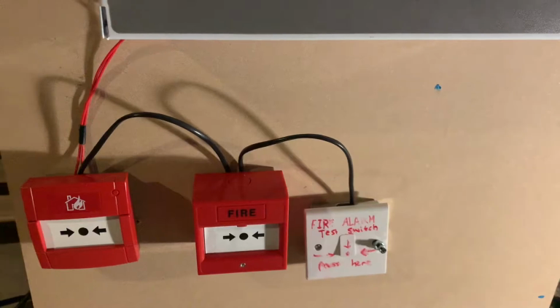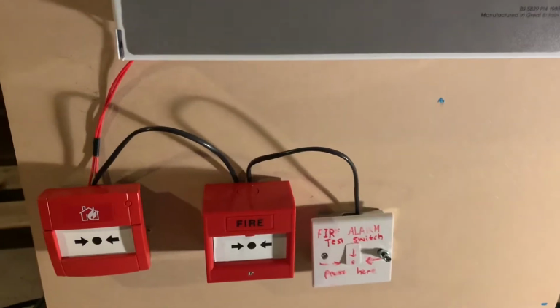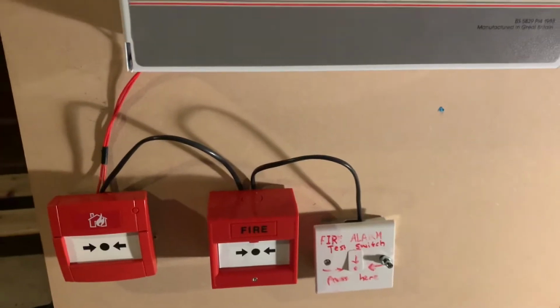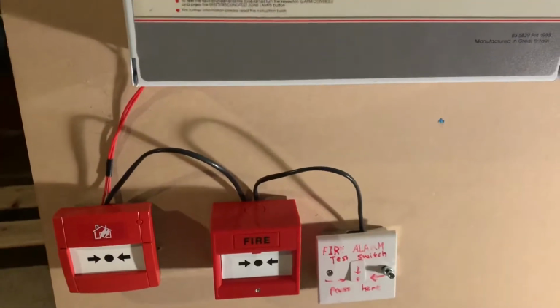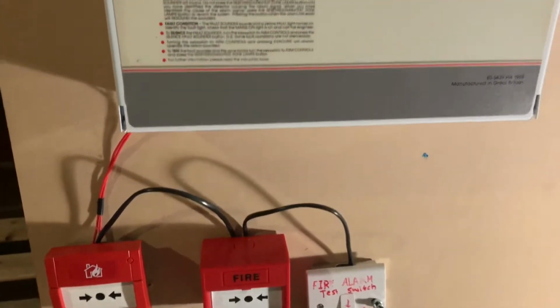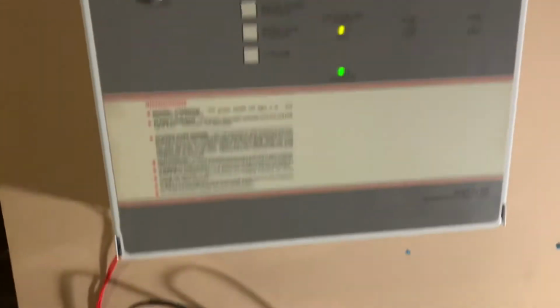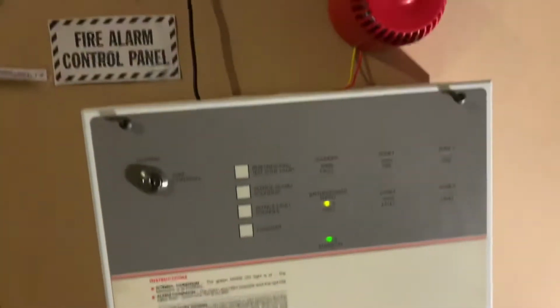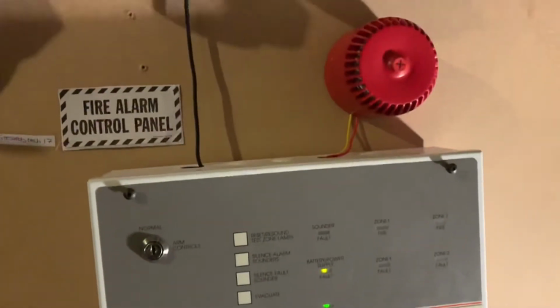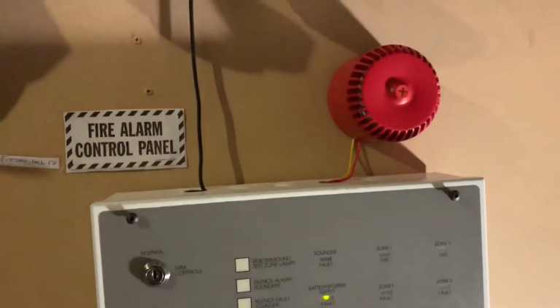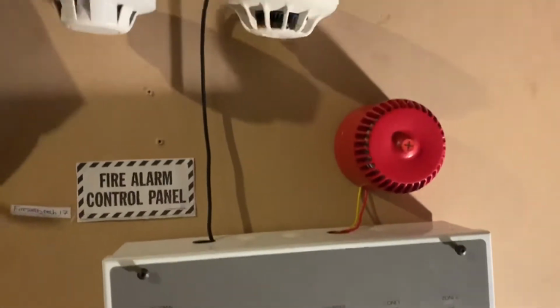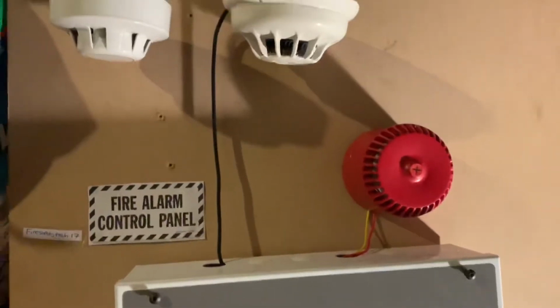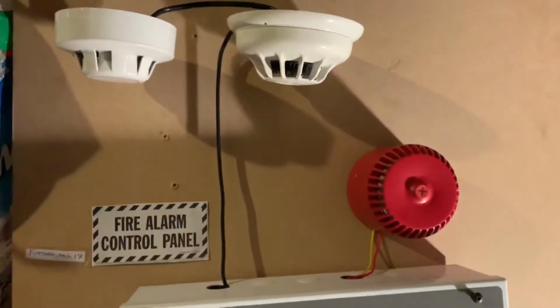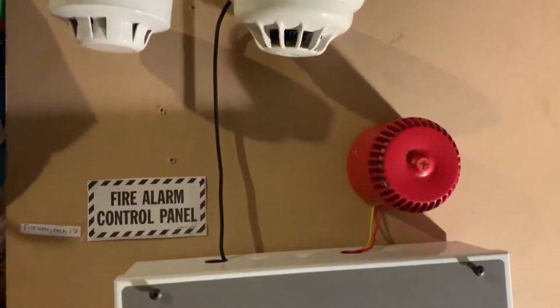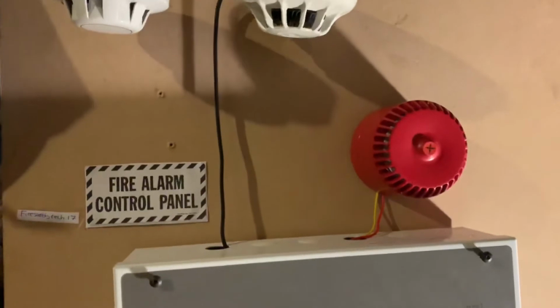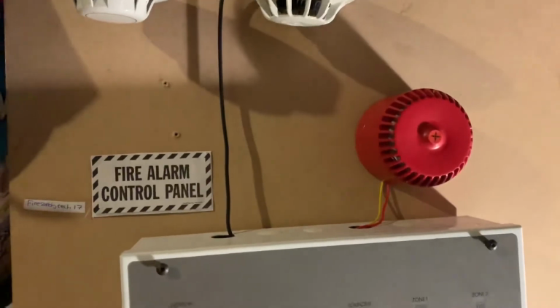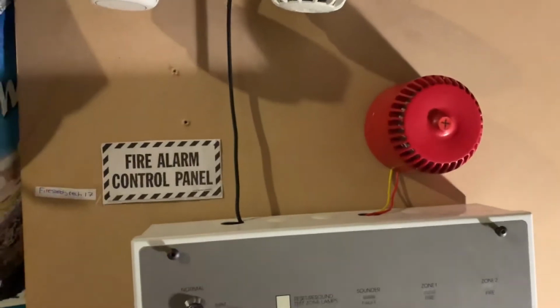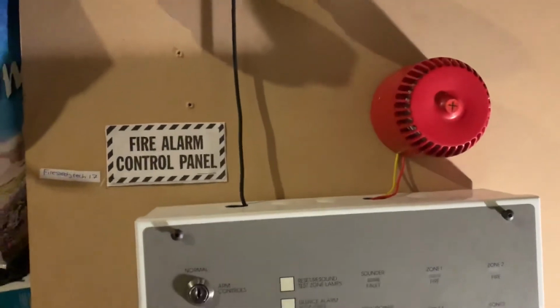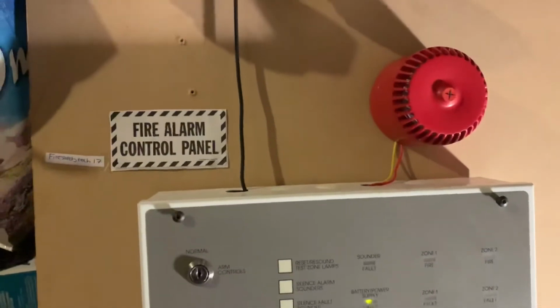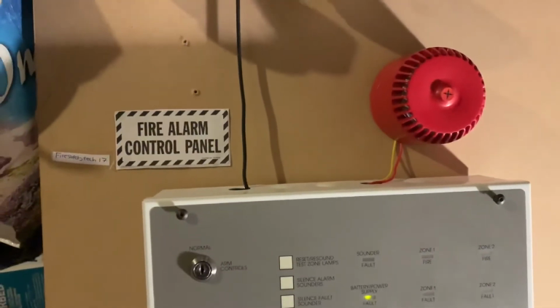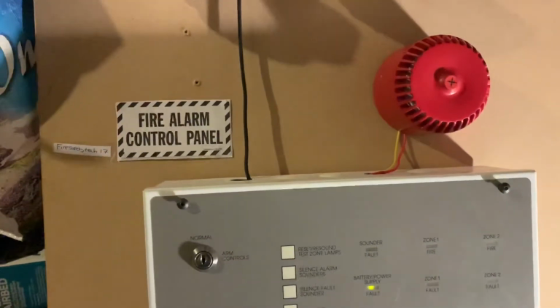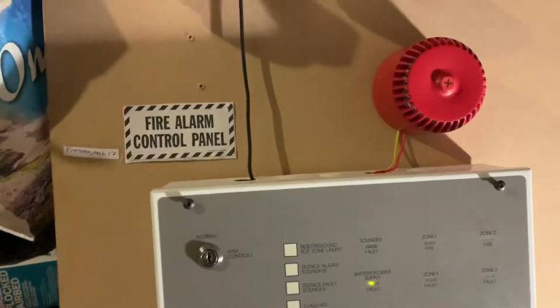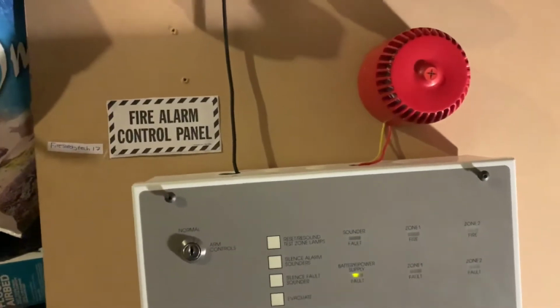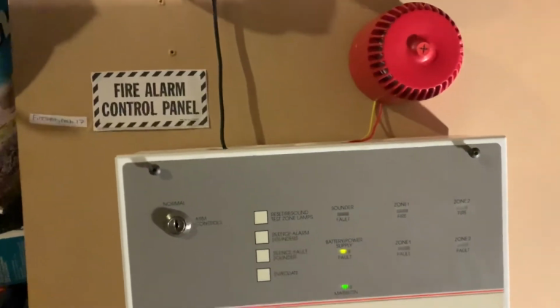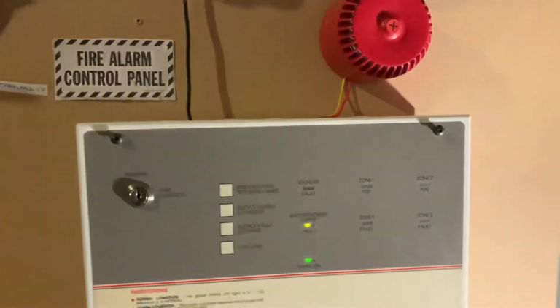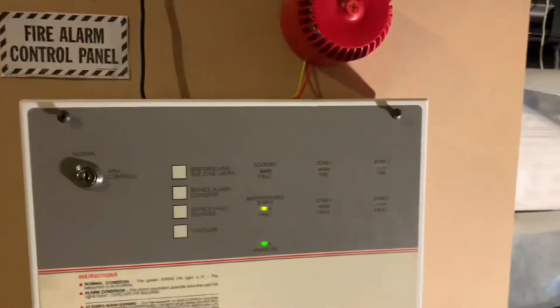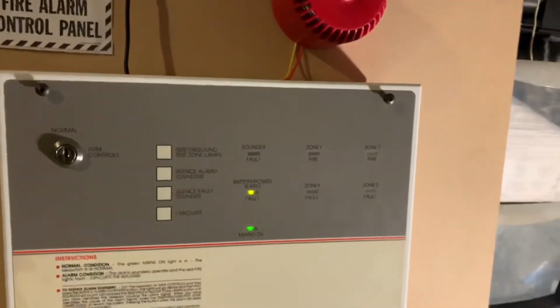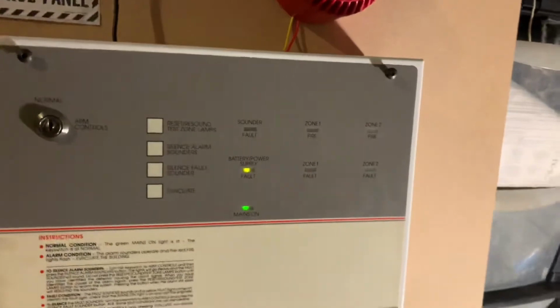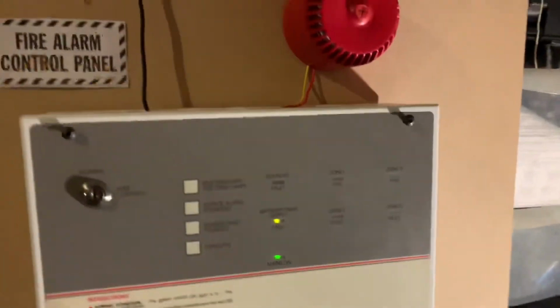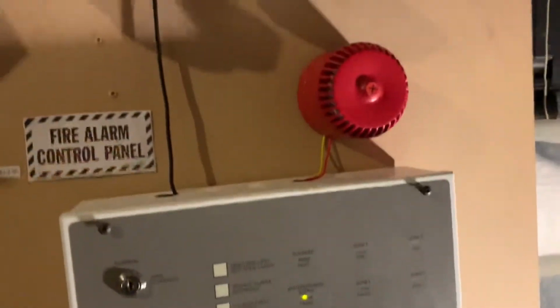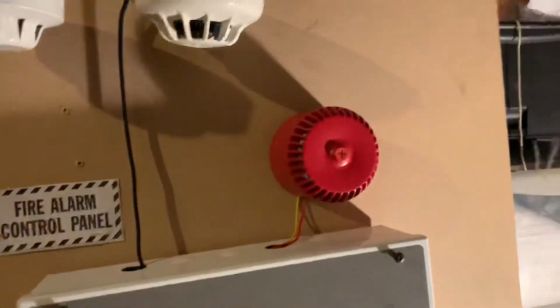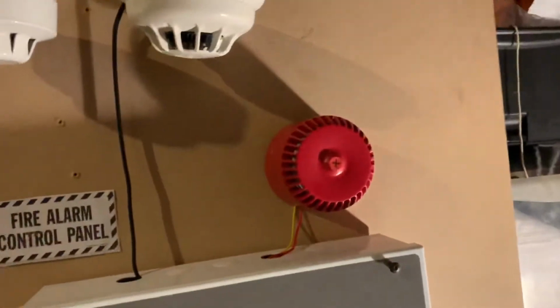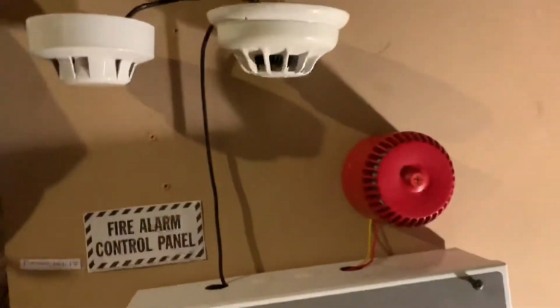Today is system test 2. You may notice that I'm in a different spot — I'm no longer going to be doing system tests in my room, because I don't want it to annoy my family from all the noise from the alarms.